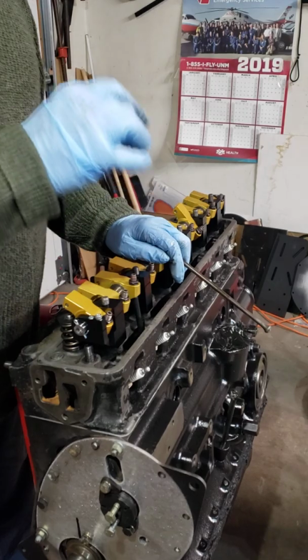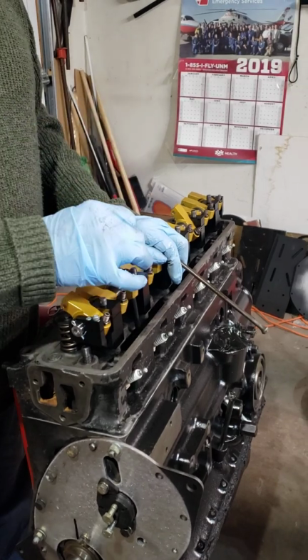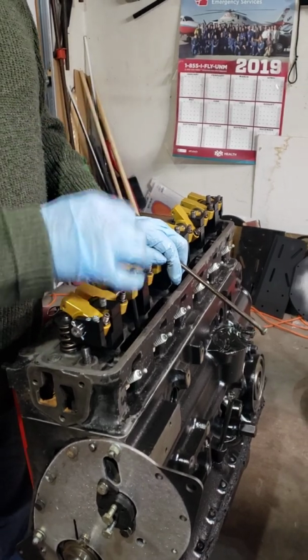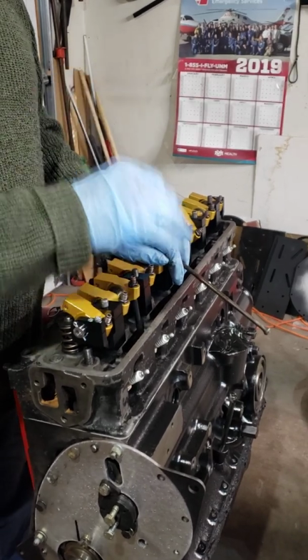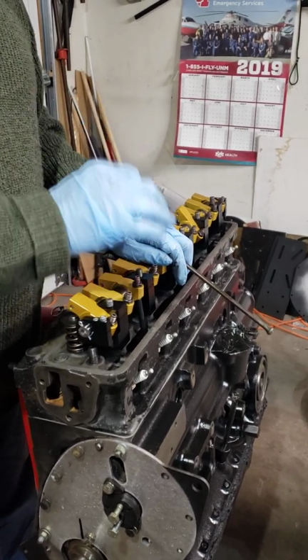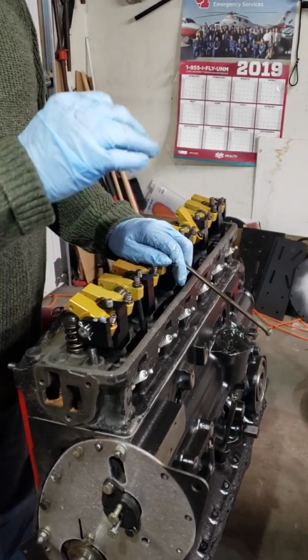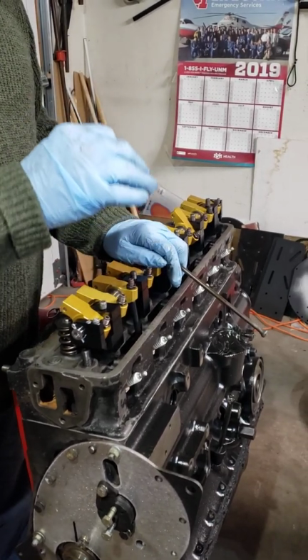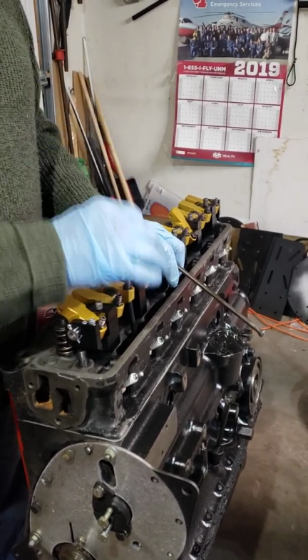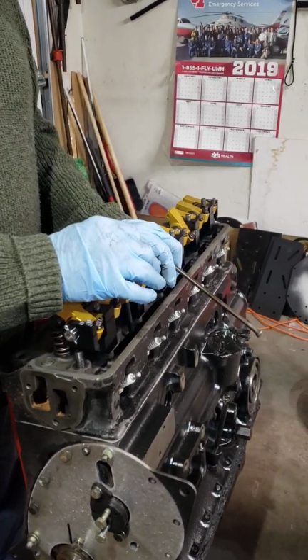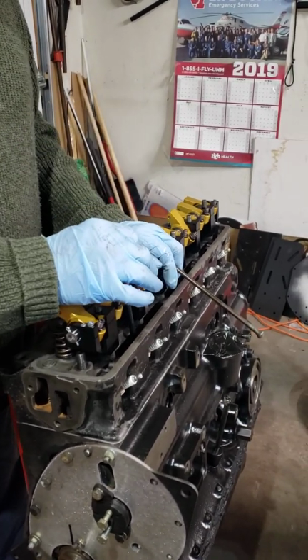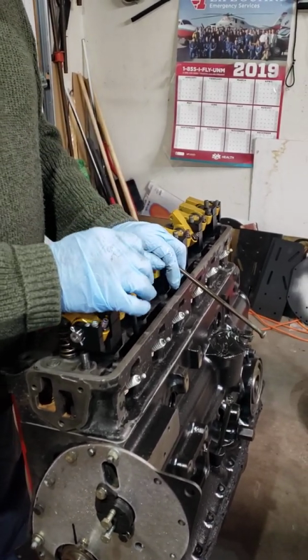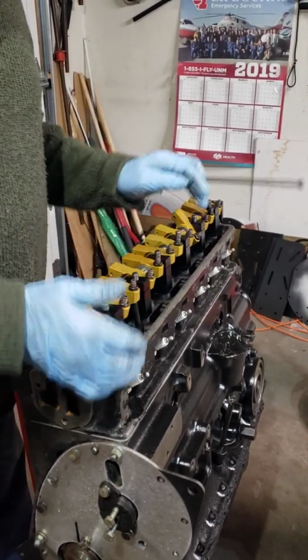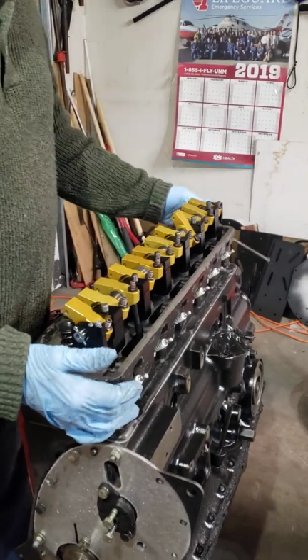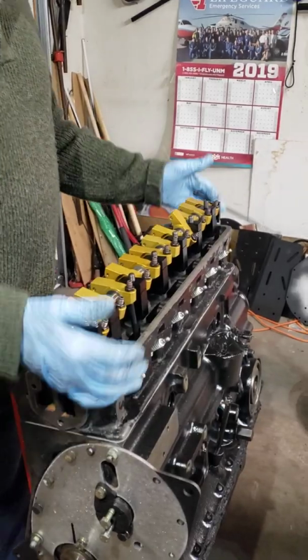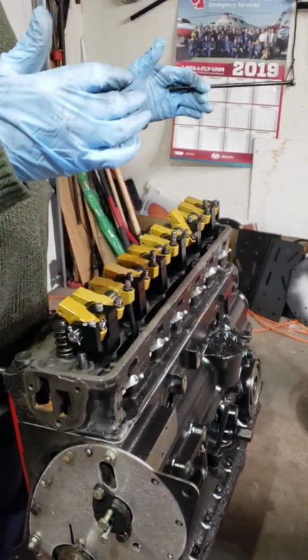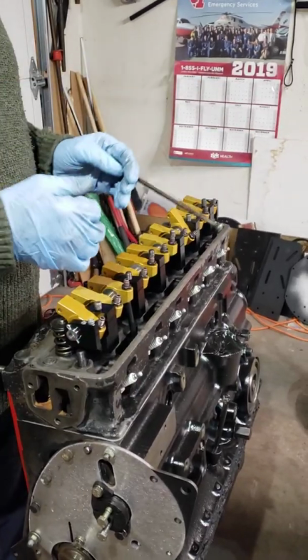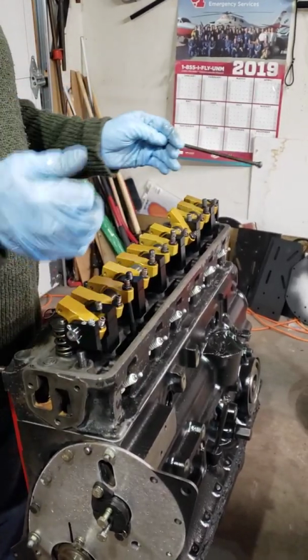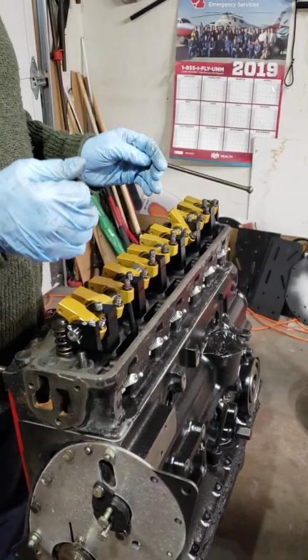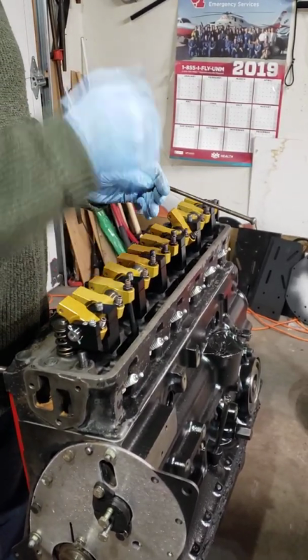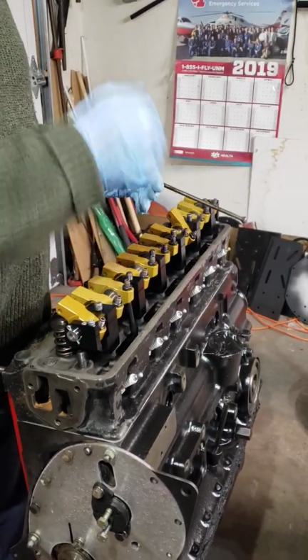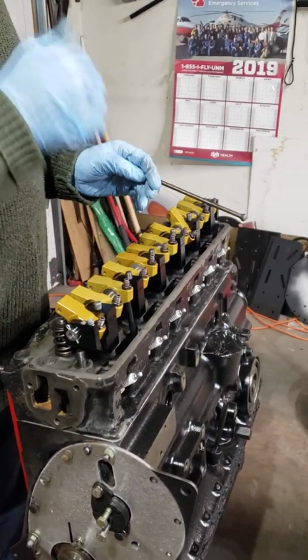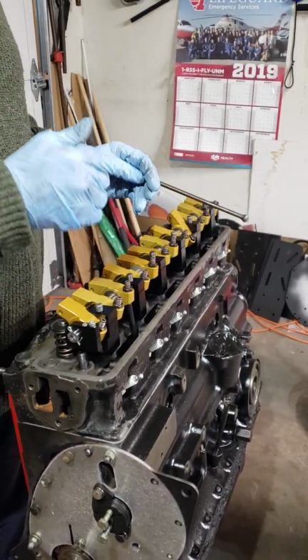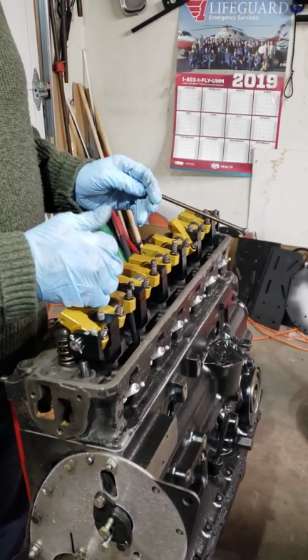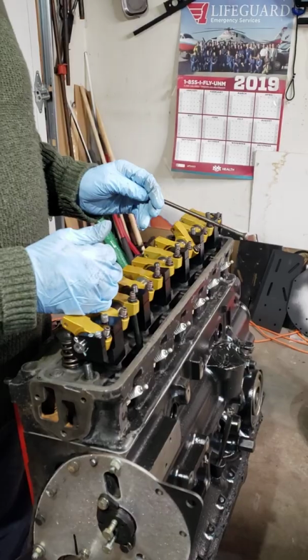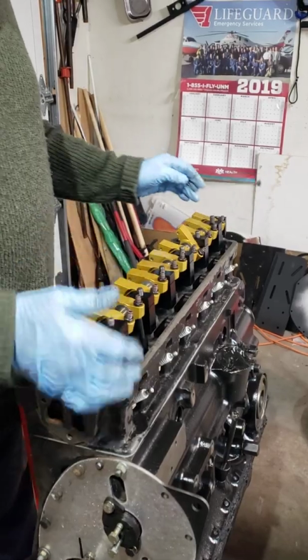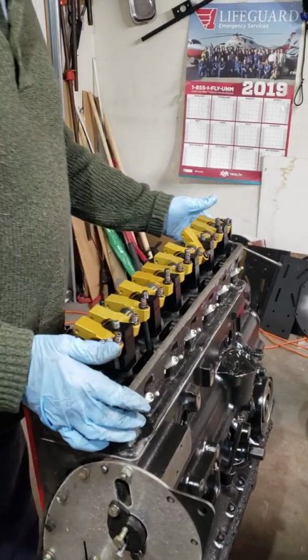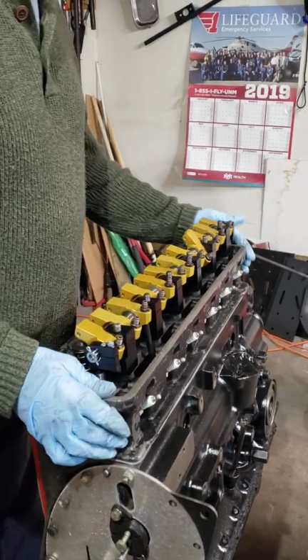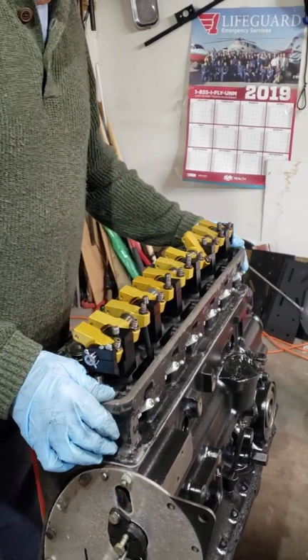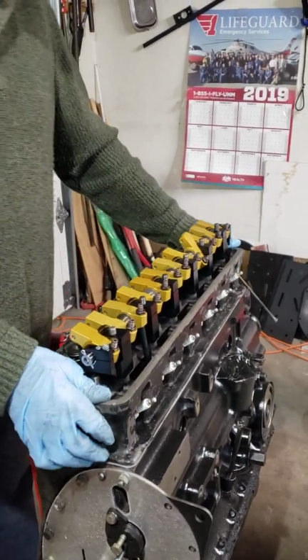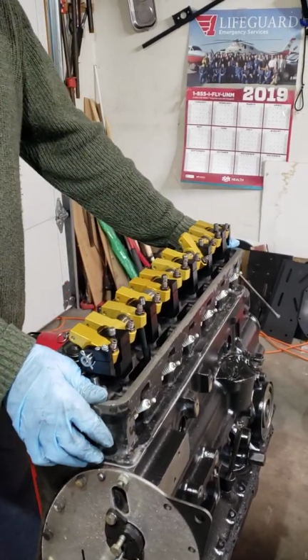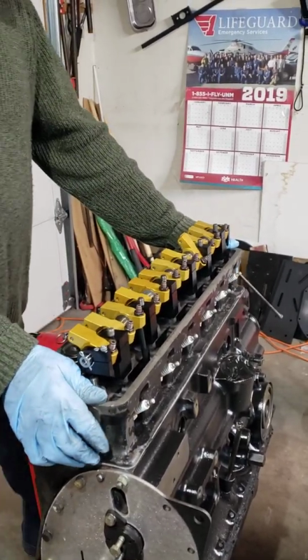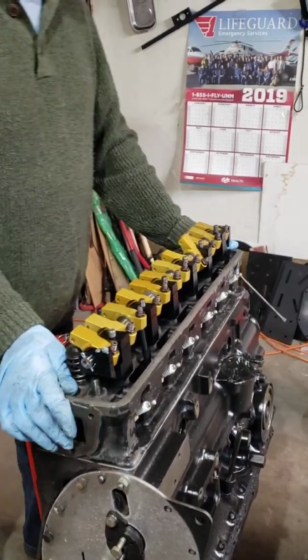Where it does touch, mark with some white-out, then take the head off and just use a rat tail file to get some clearance there. That's why we're not putting the cylinder head on permanently at this point.